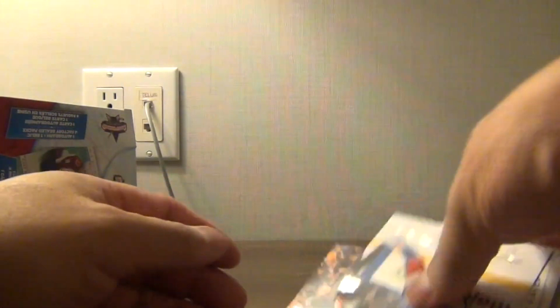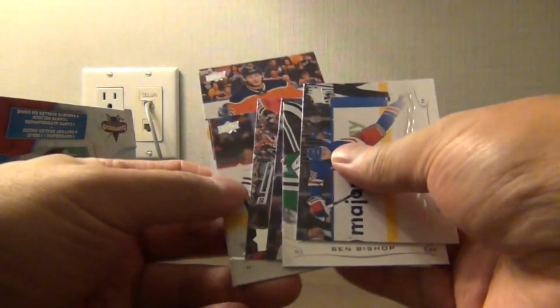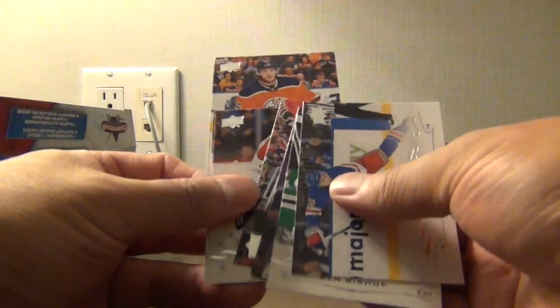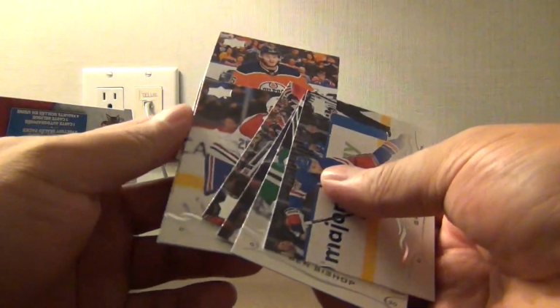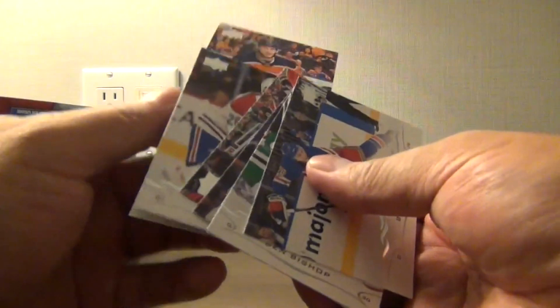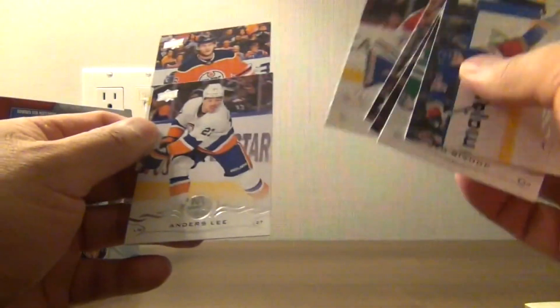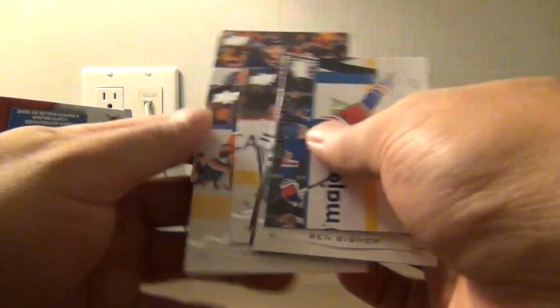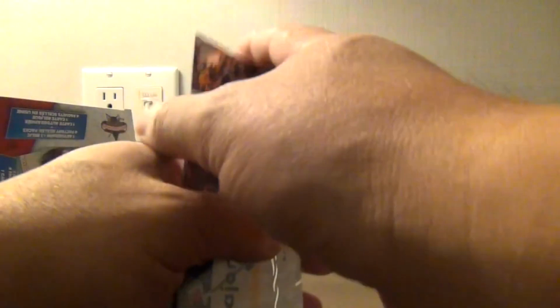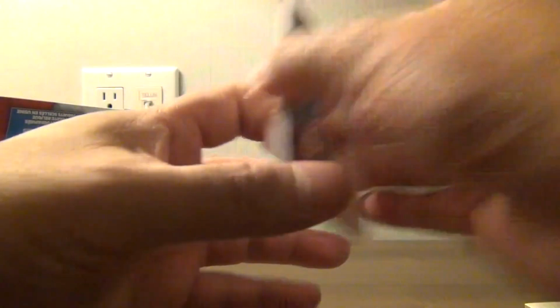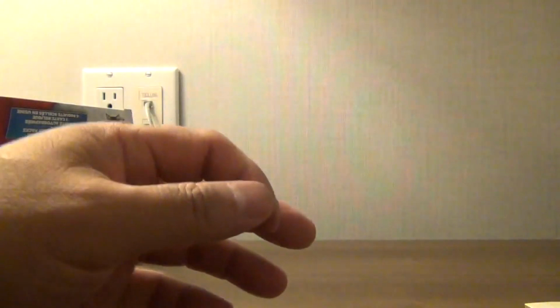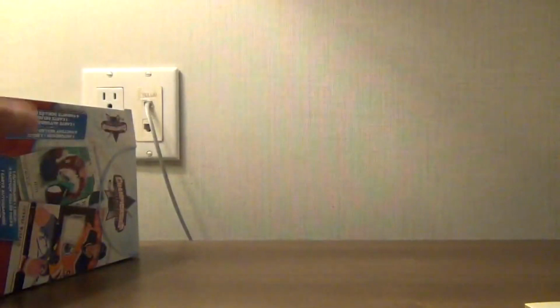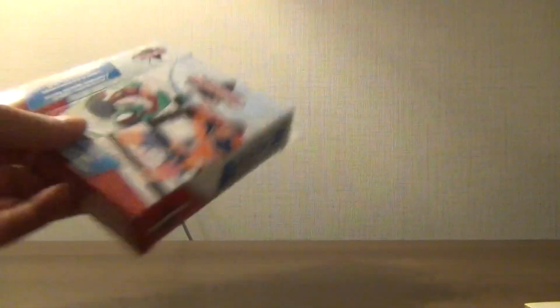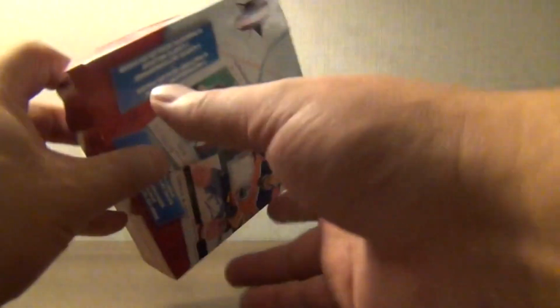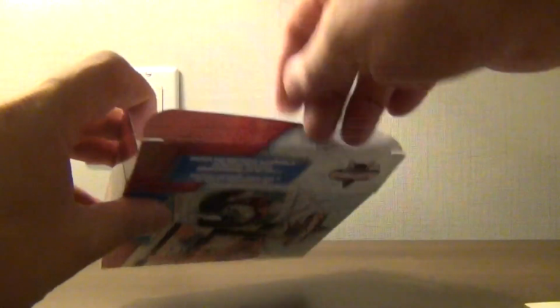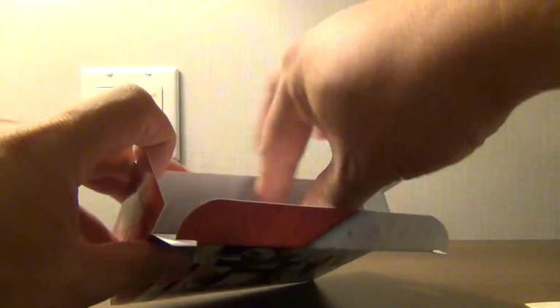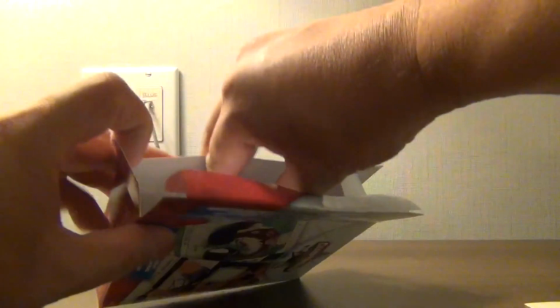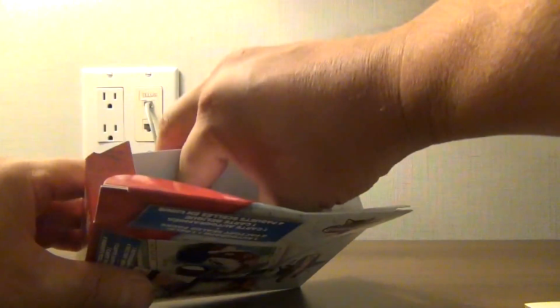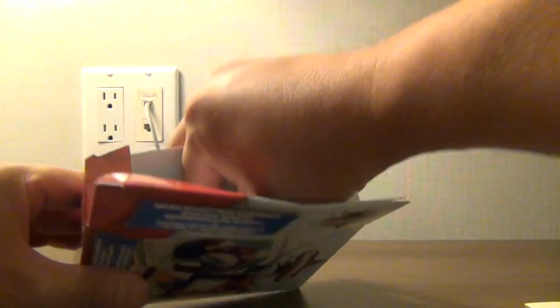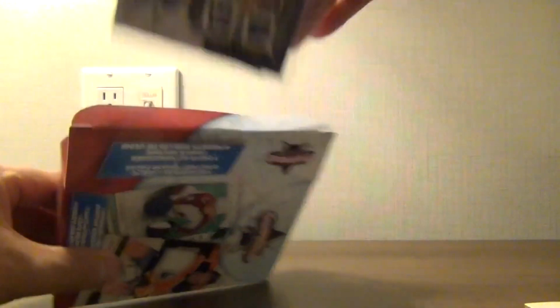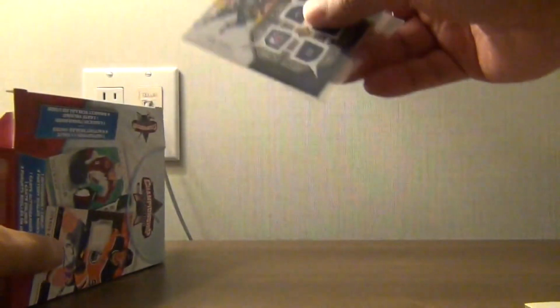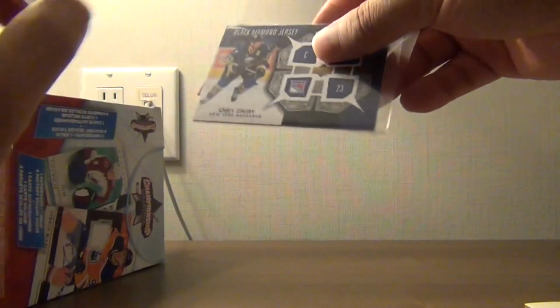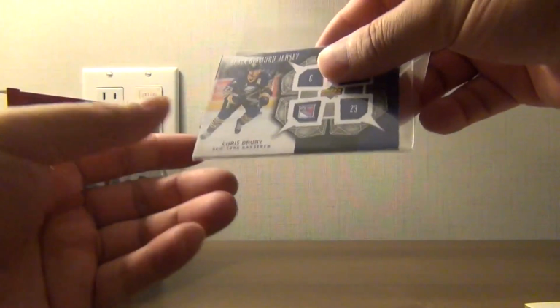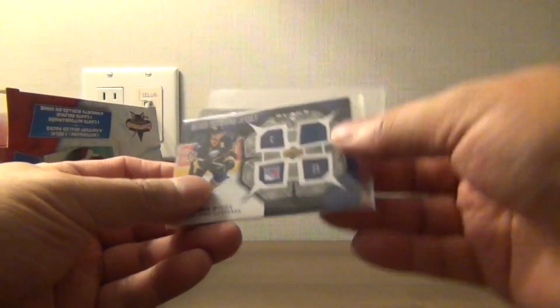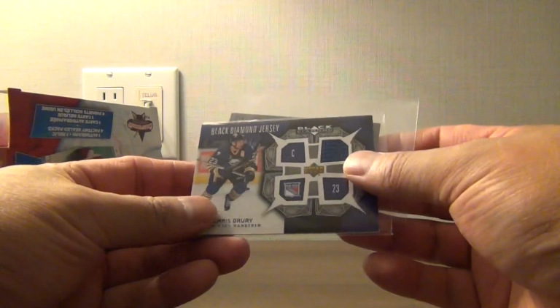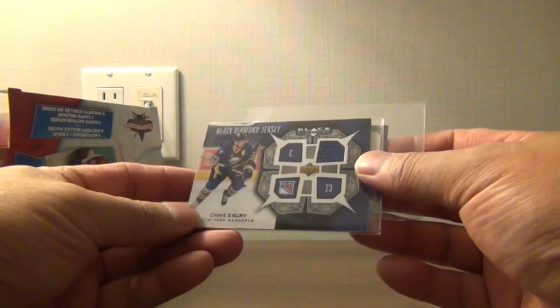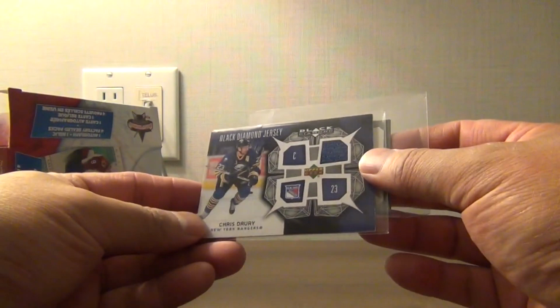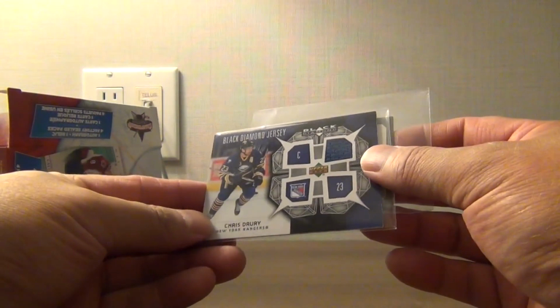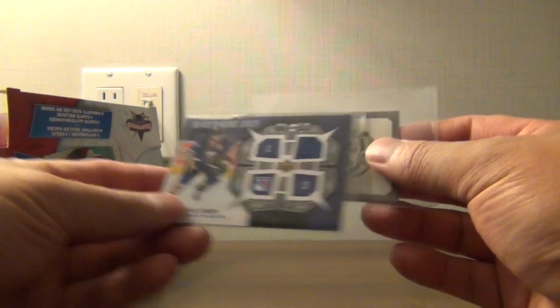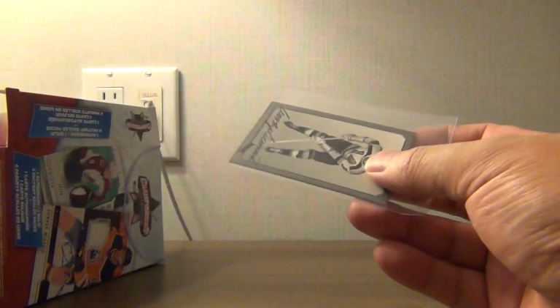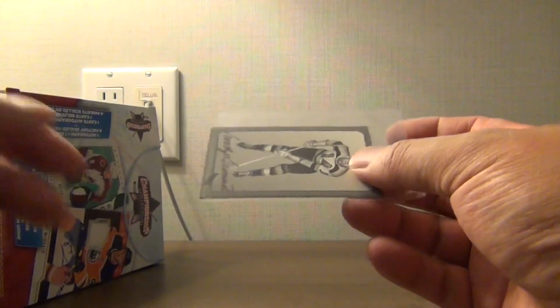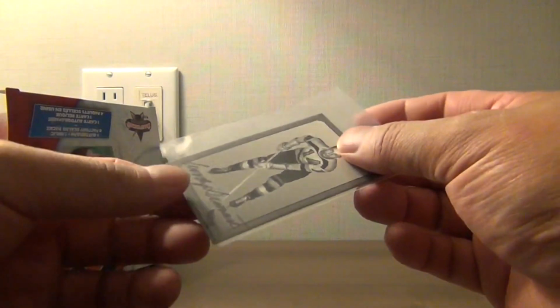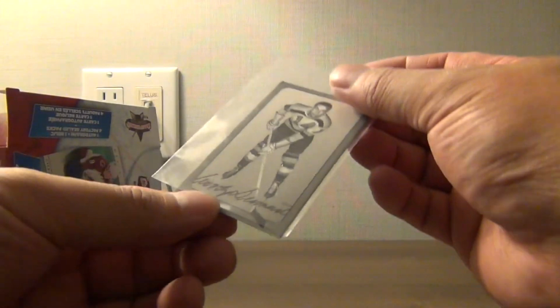So there you have it — actually not too bad at packs. Again out of these boxes you're getting three good ones. Oh wait, I forgot about the insert — and this time it's a Chris Jewry jersey and one of the pre-parkies here.